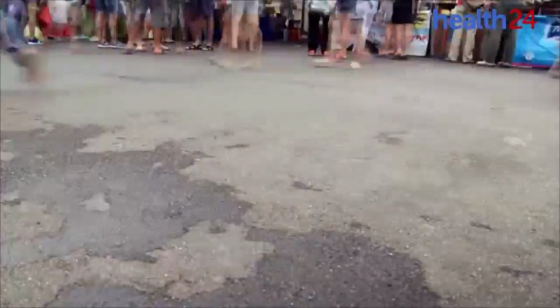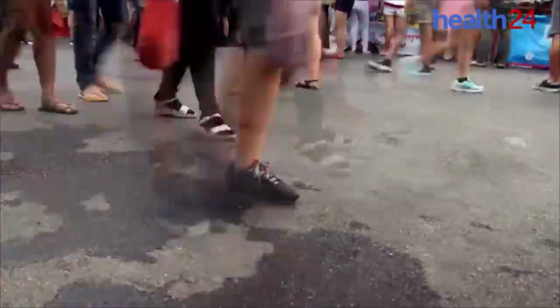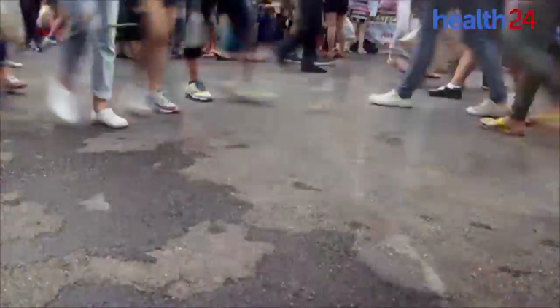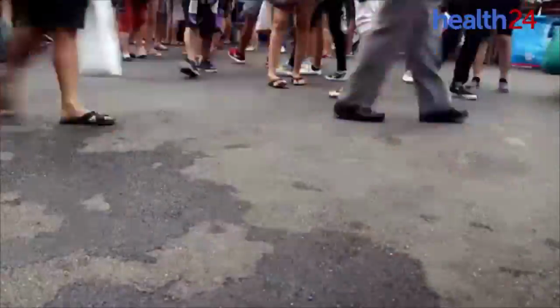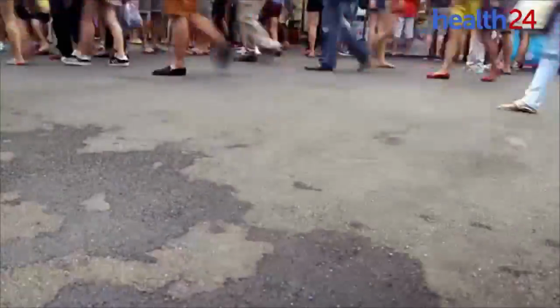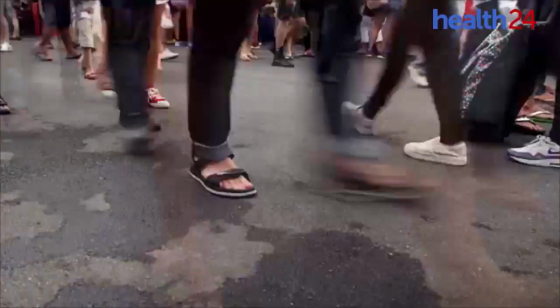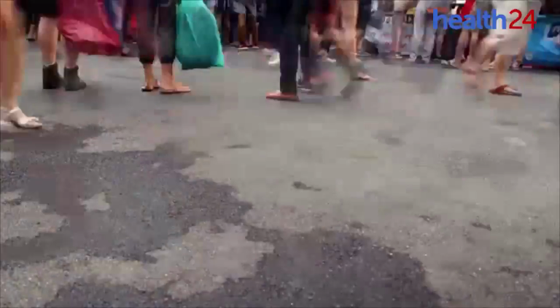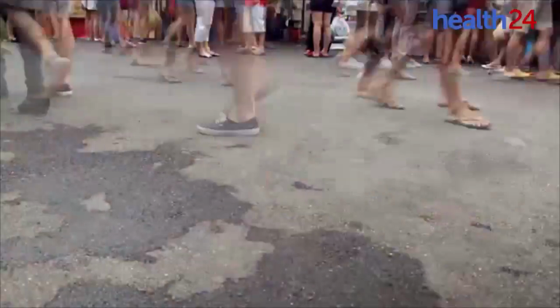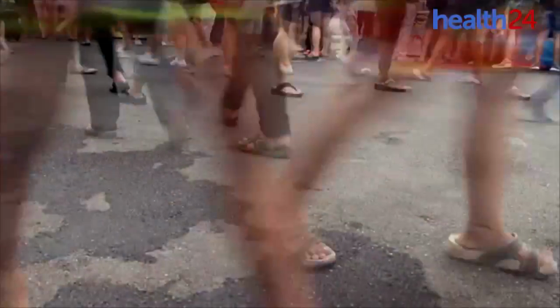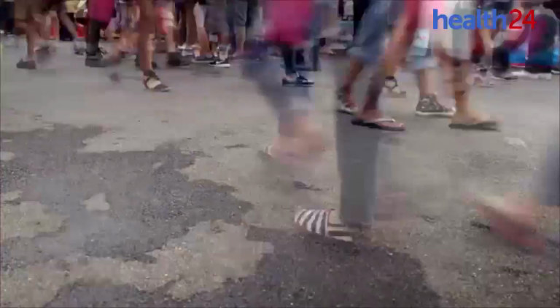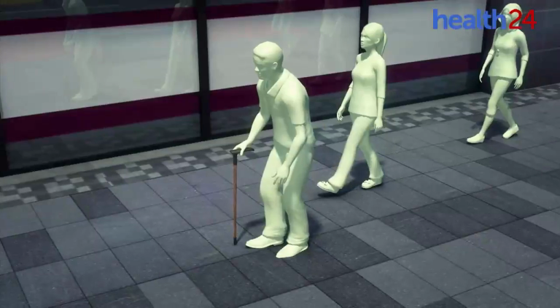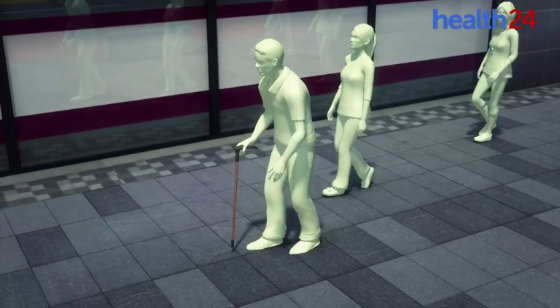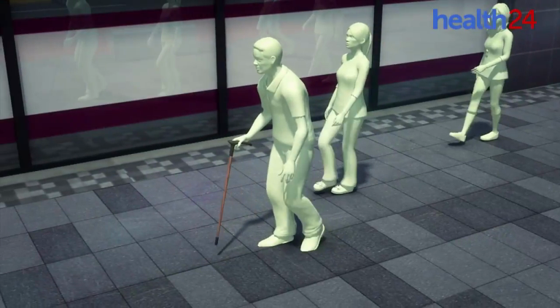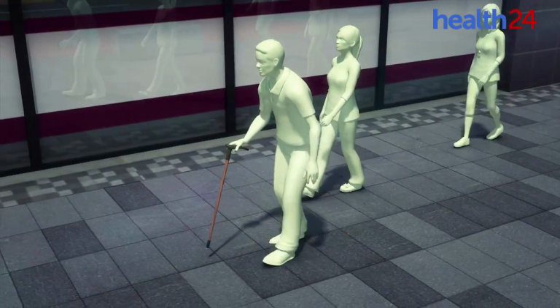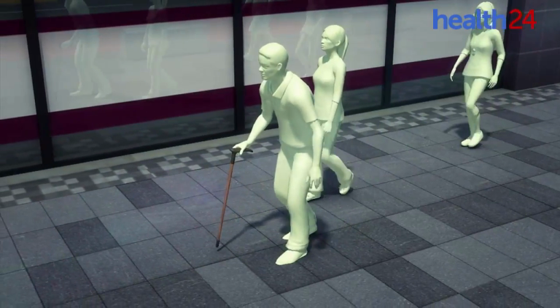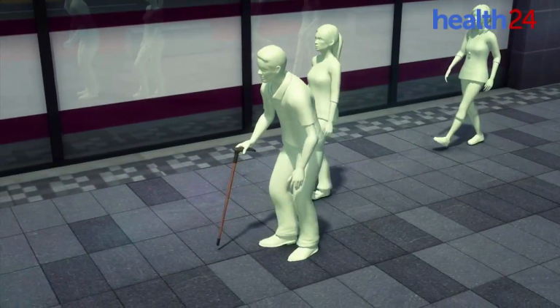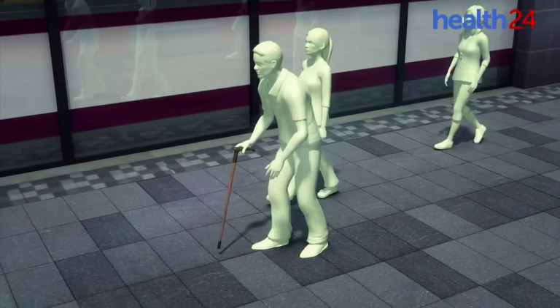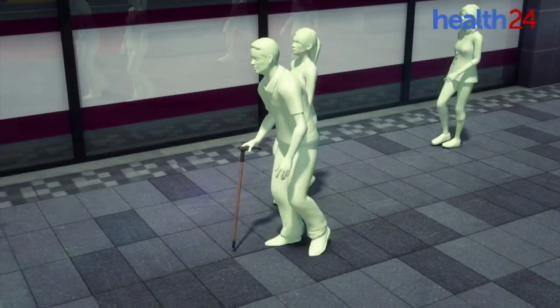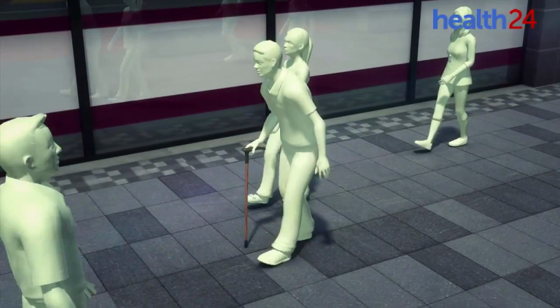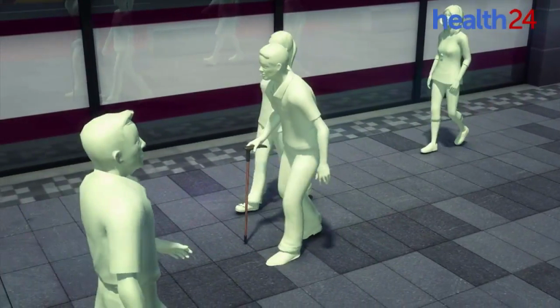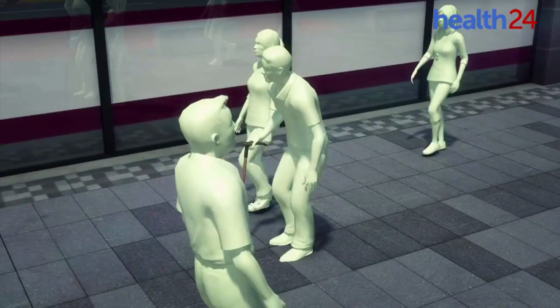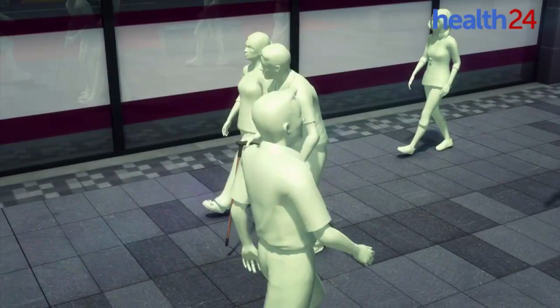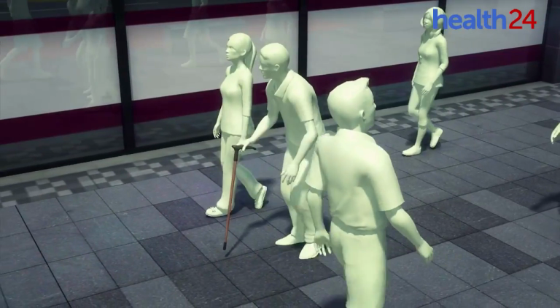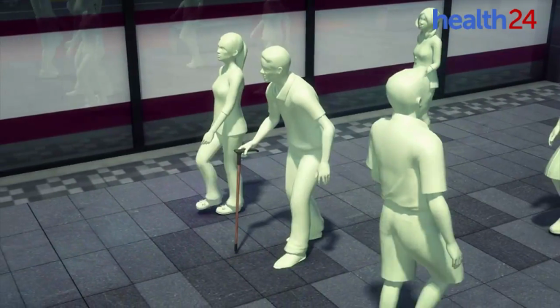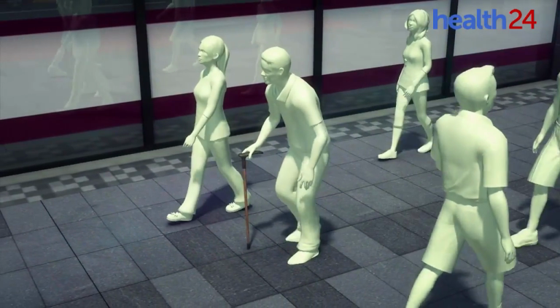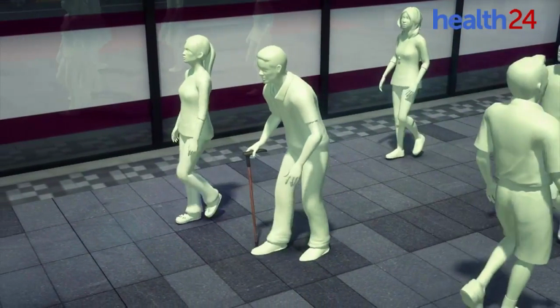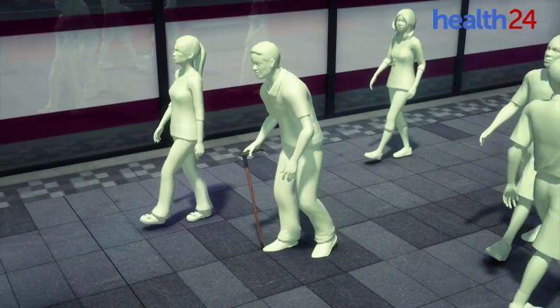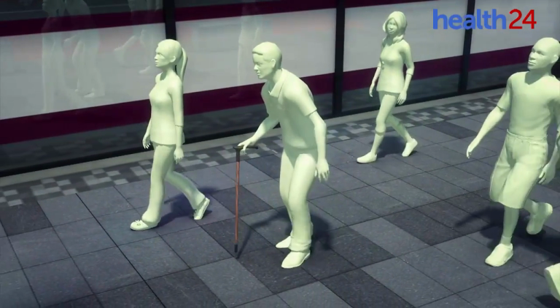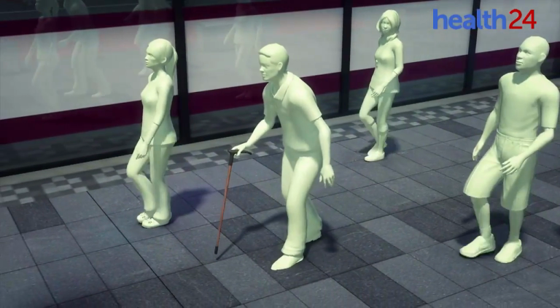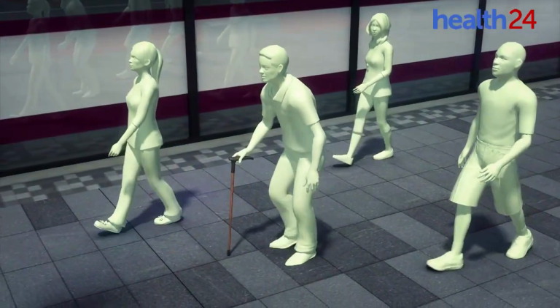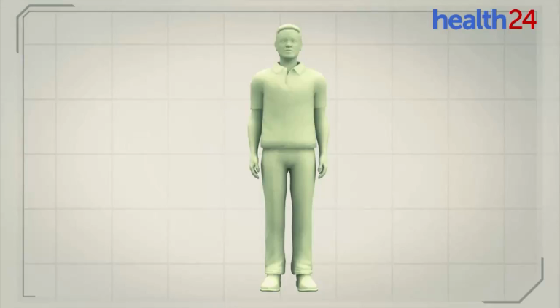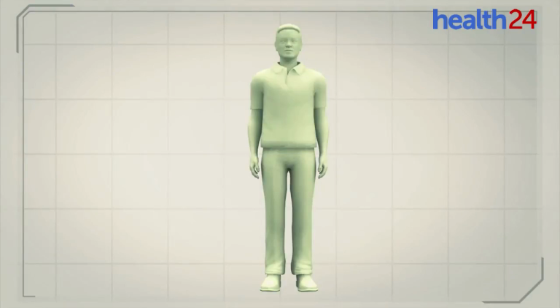Luckily, automobile manufacturer Honda has developed a robotic walking assistant device to help rehabilitate patients learning to walk again. The device can also aid the elderly and those with walking disabilities.